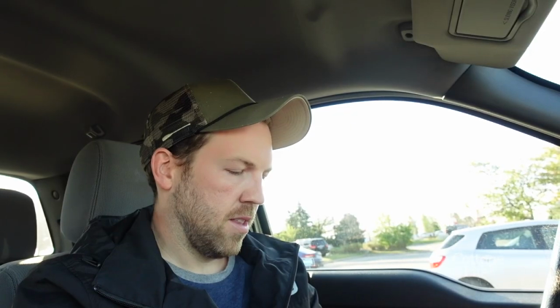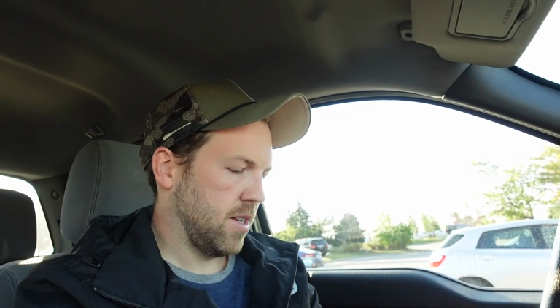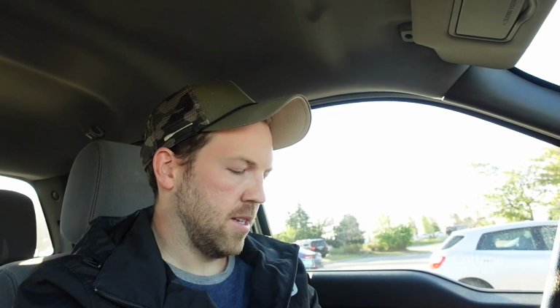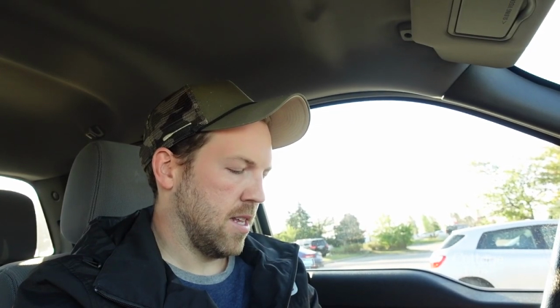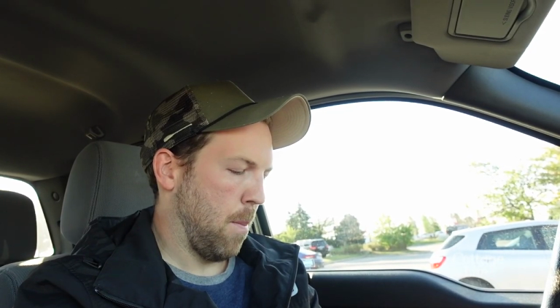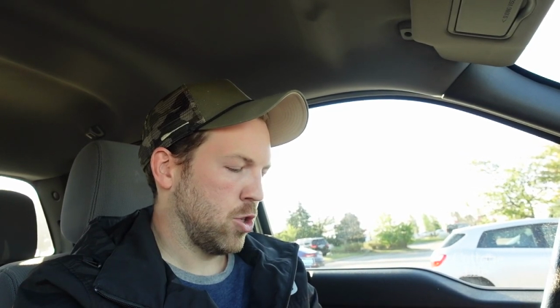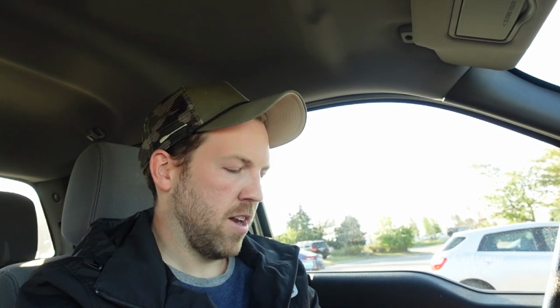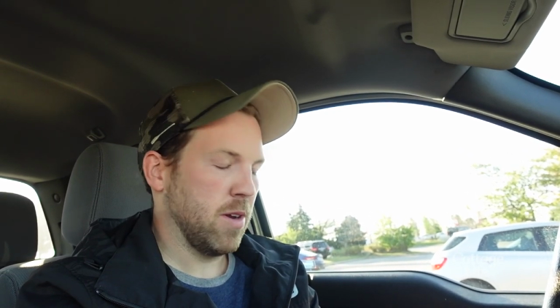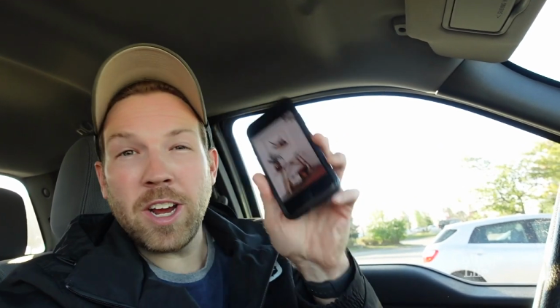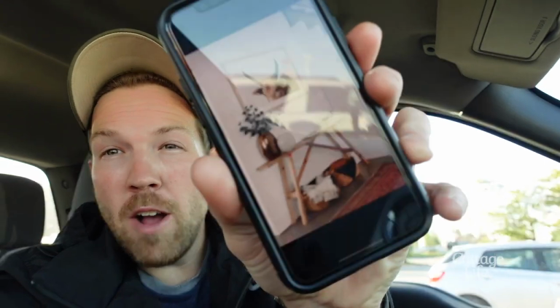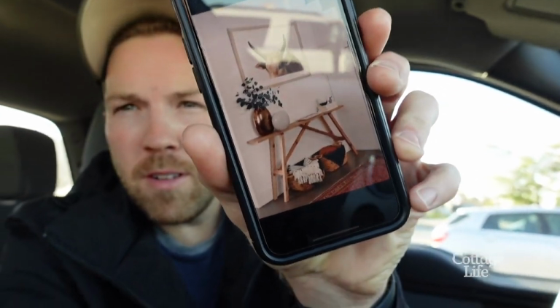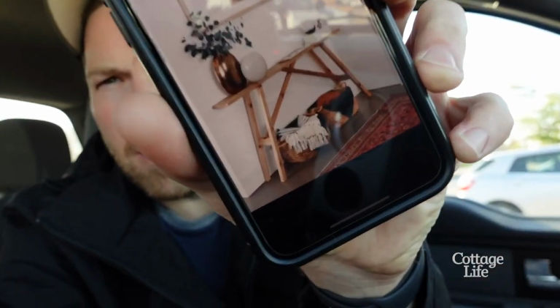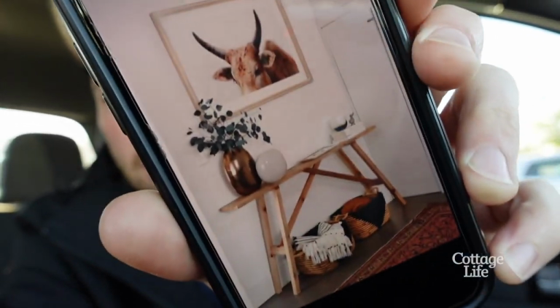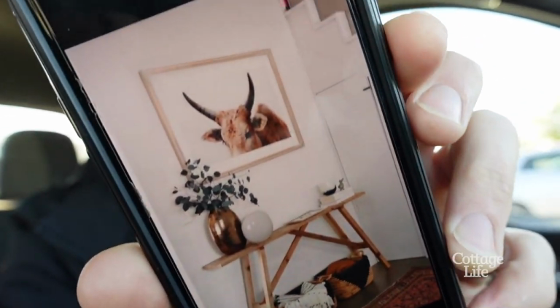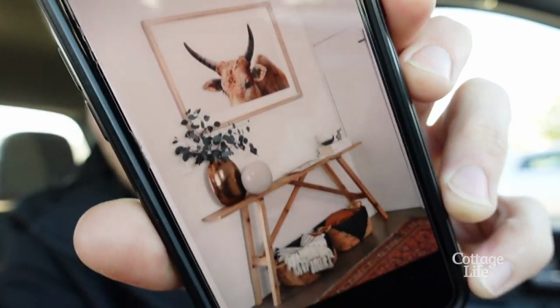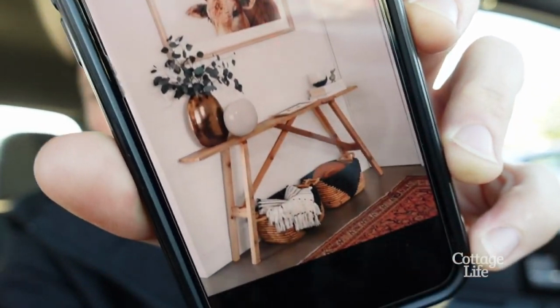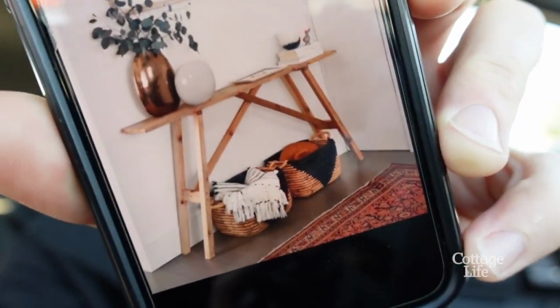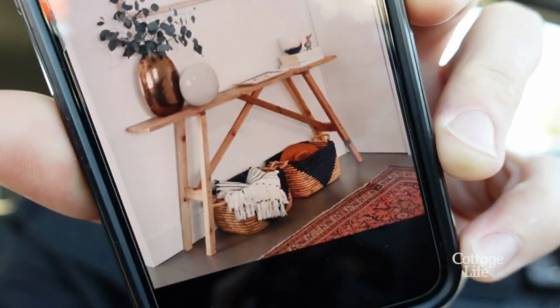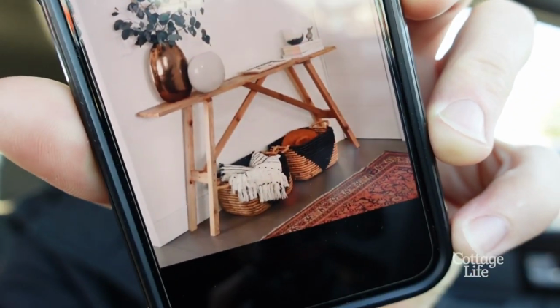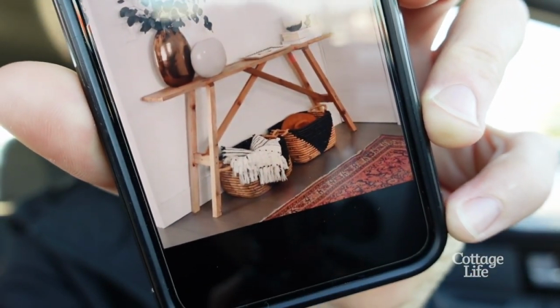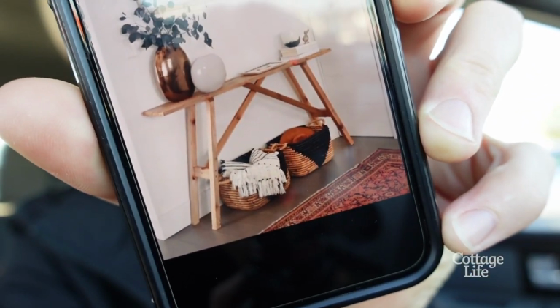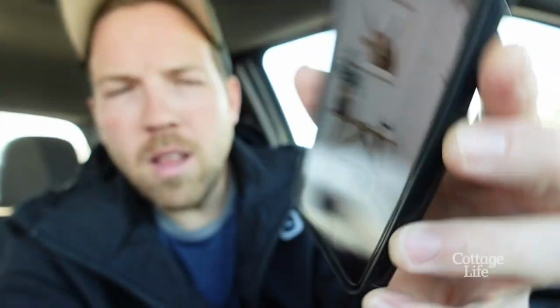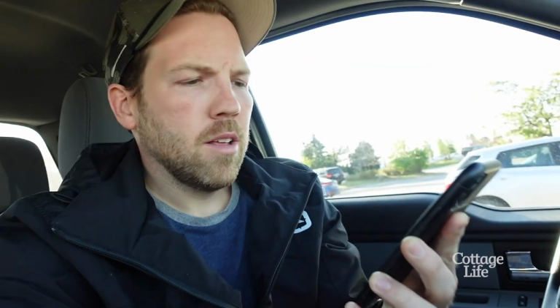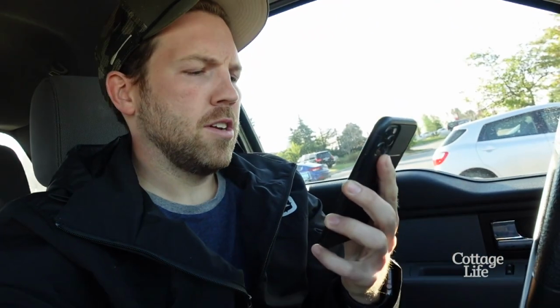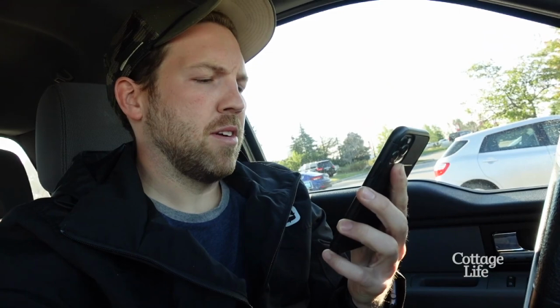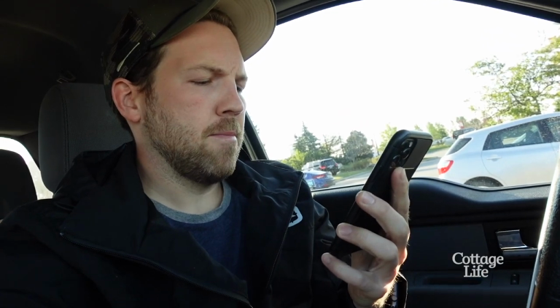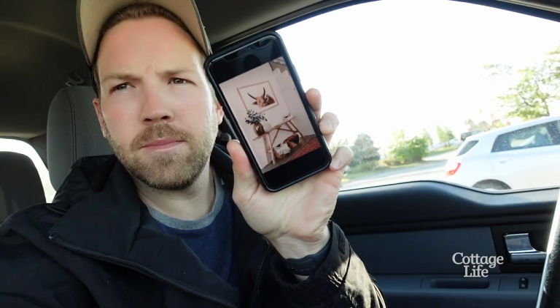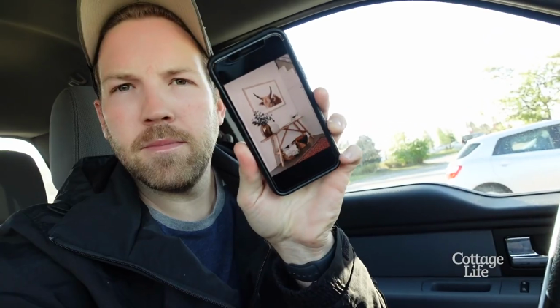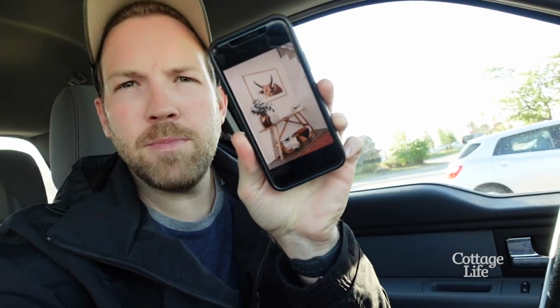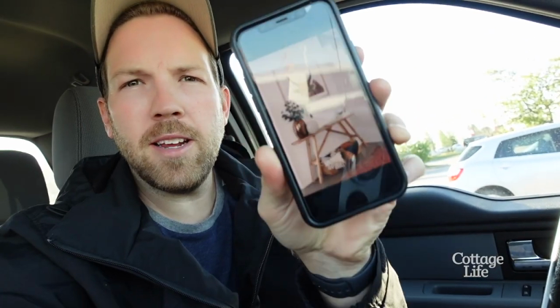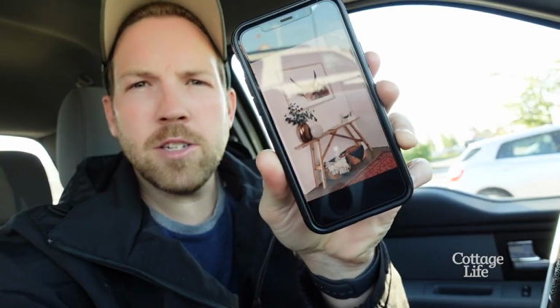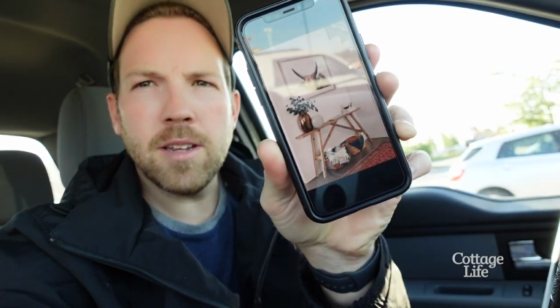This is the picture that I'll be working off. Jenny sent me that. Just make it like this, she says.